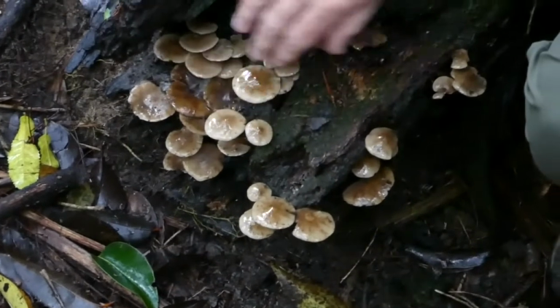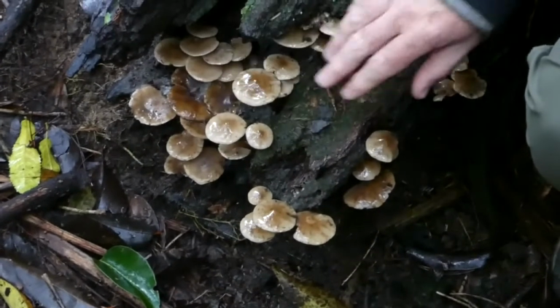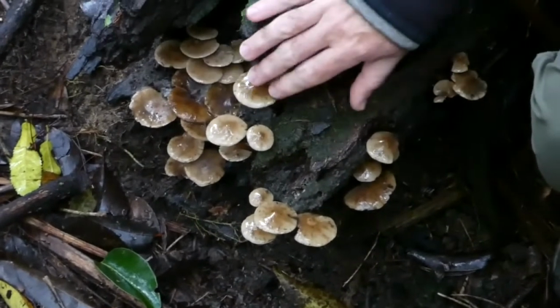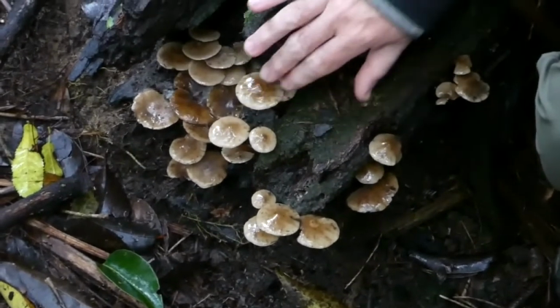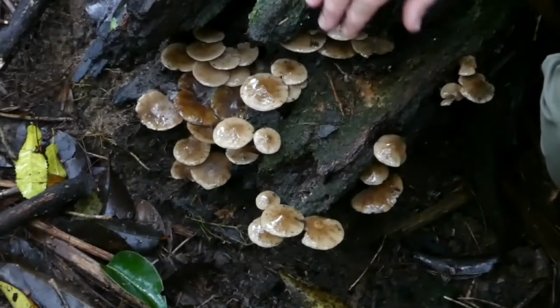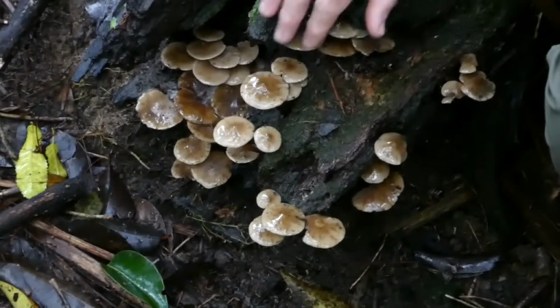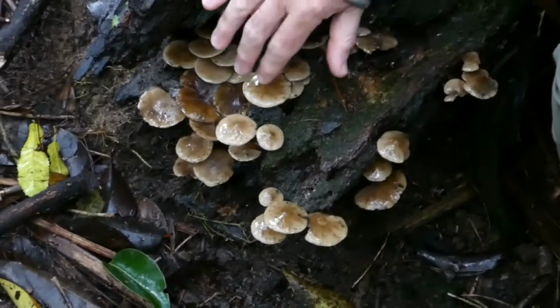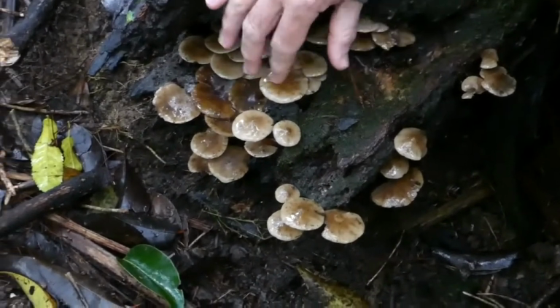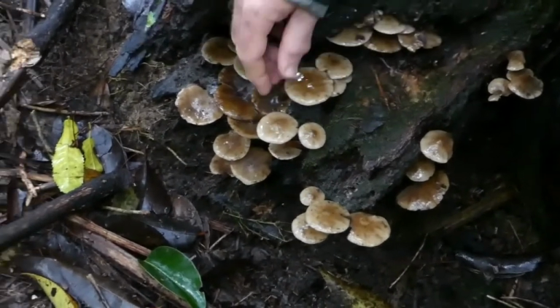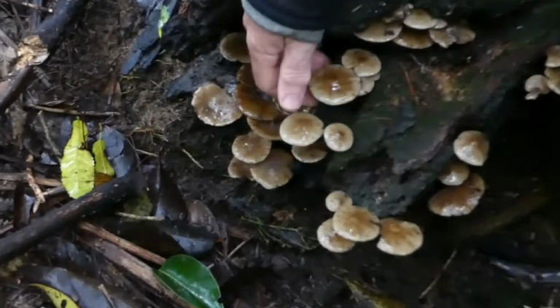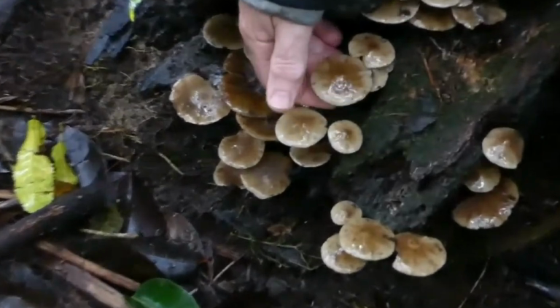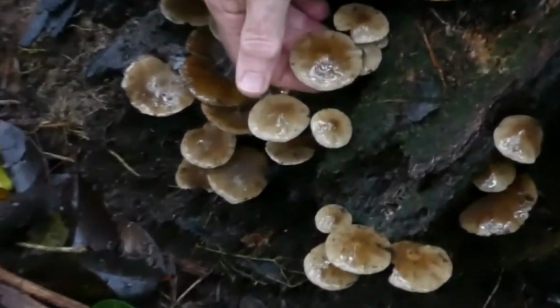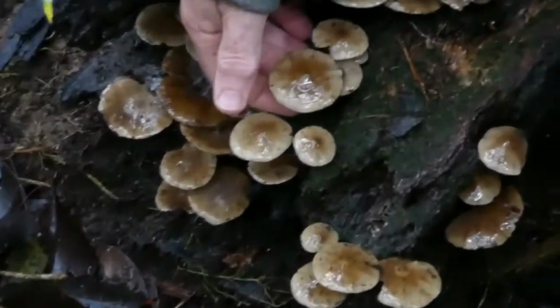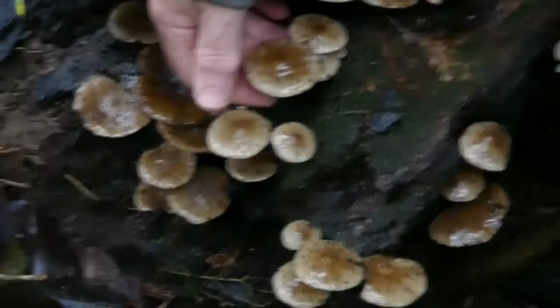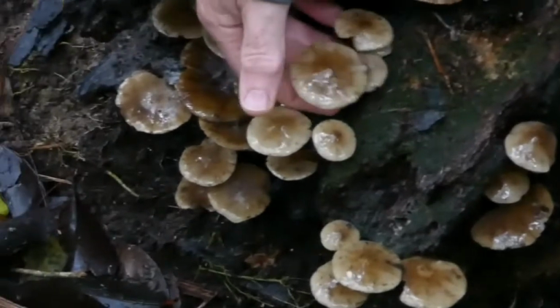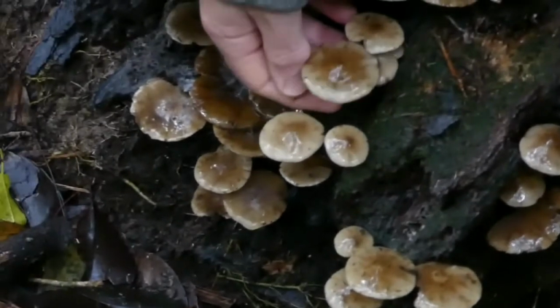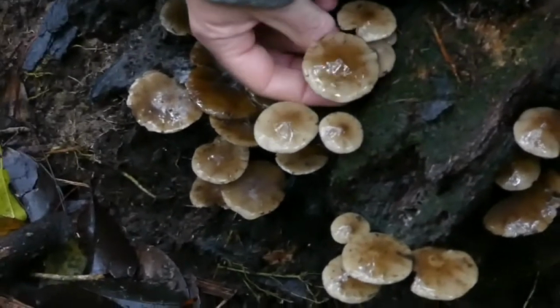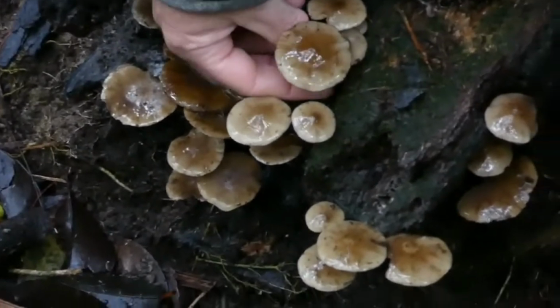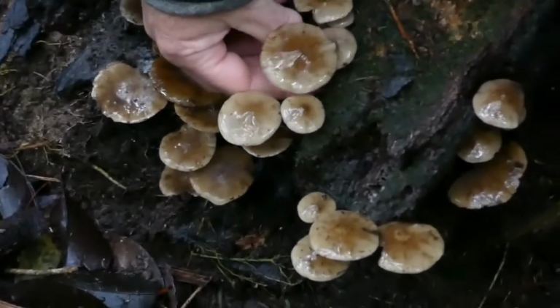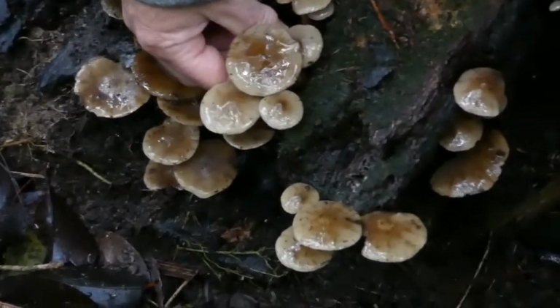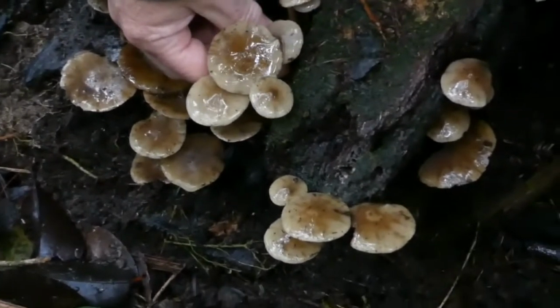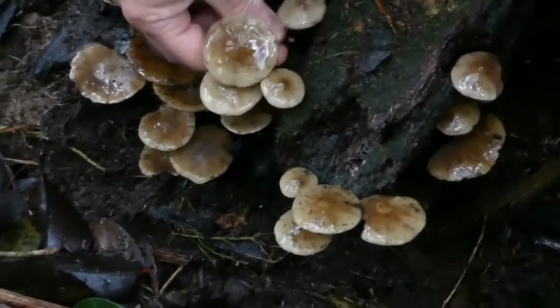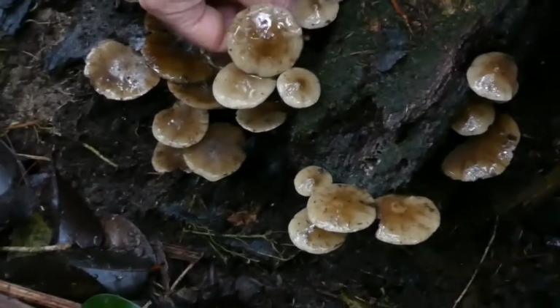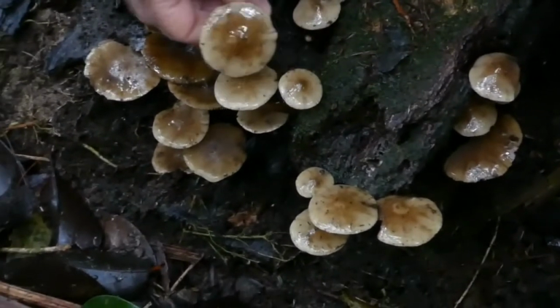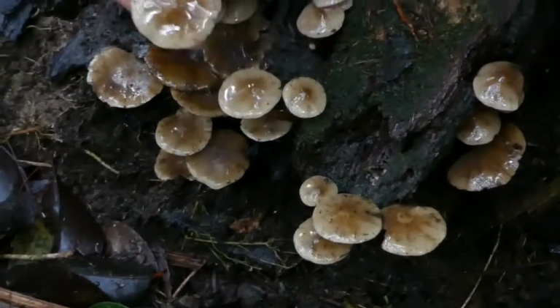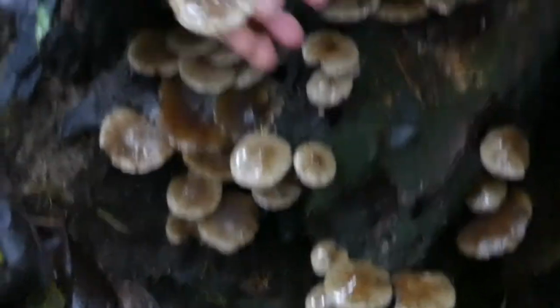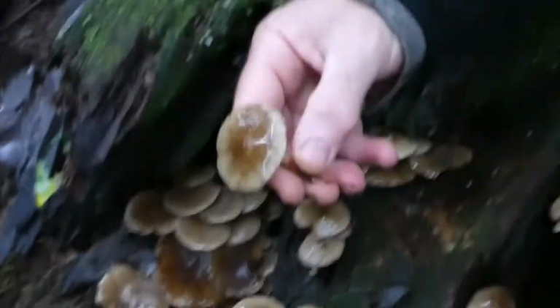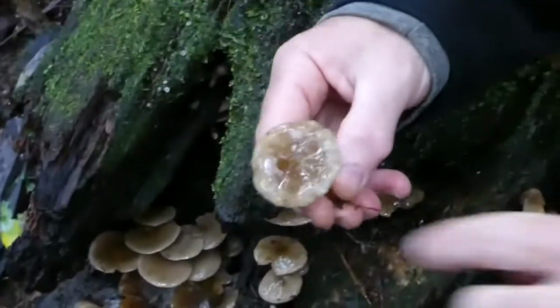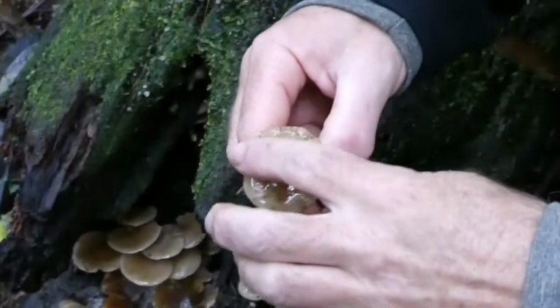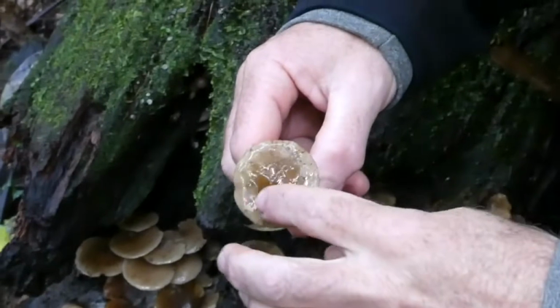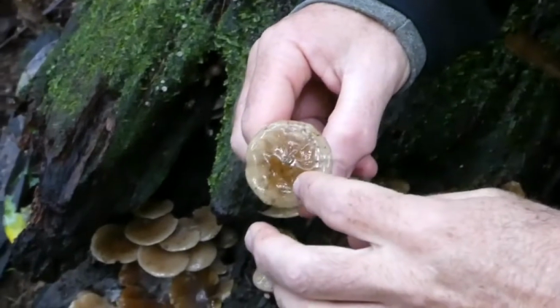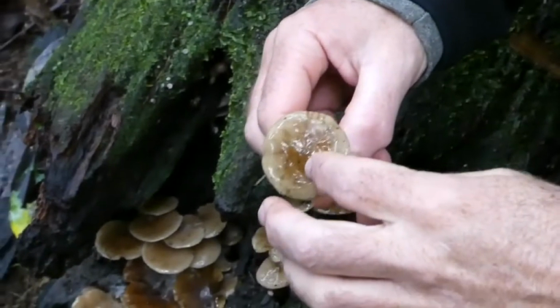As you can see they have these beige-coloured caps, and they're quite — you might be able to see — they're quite shiny and slimy, so quite viscid.